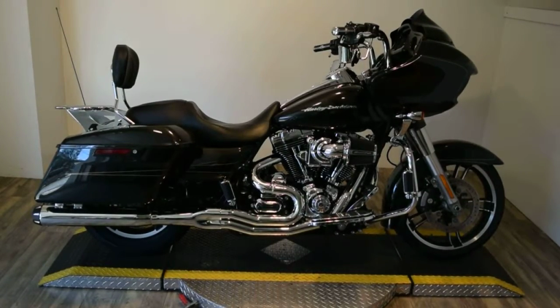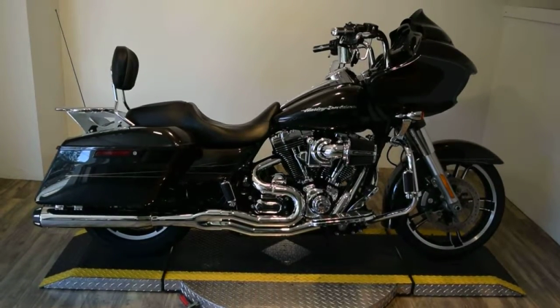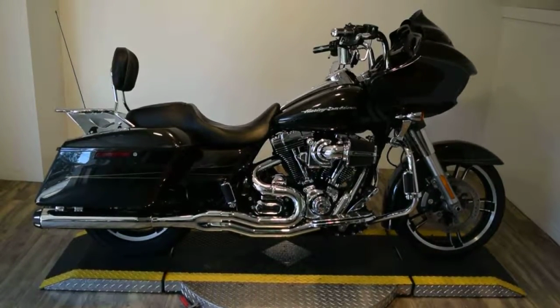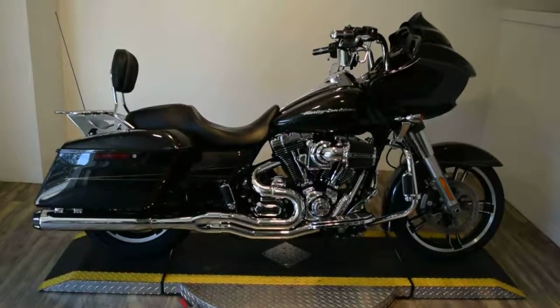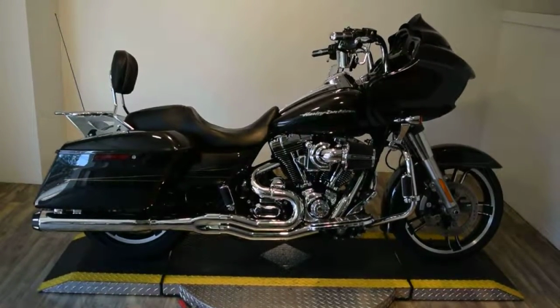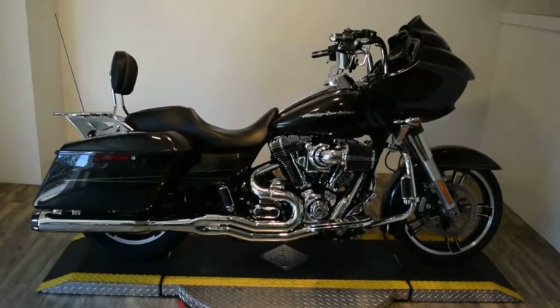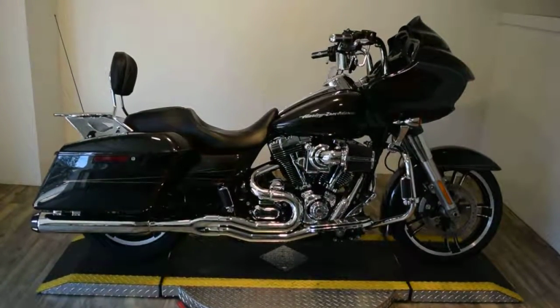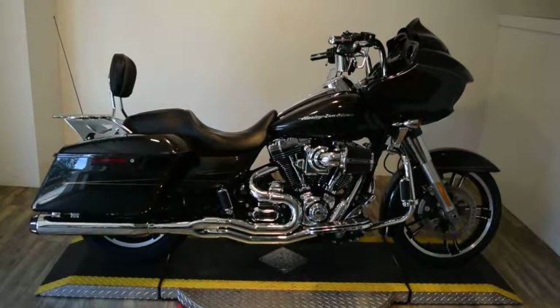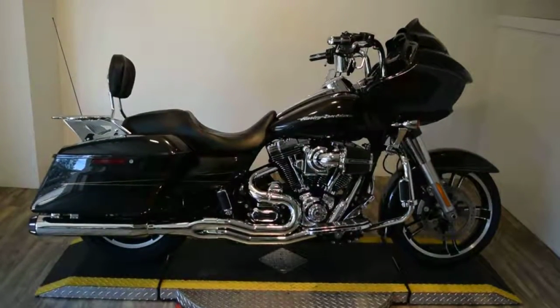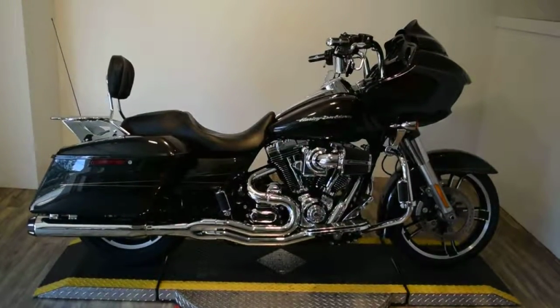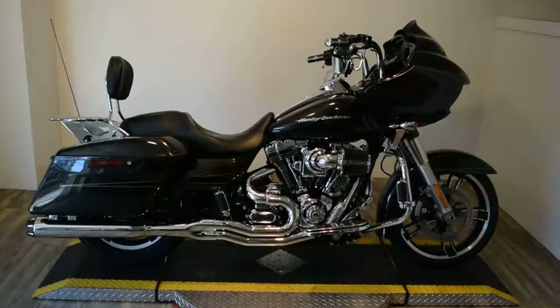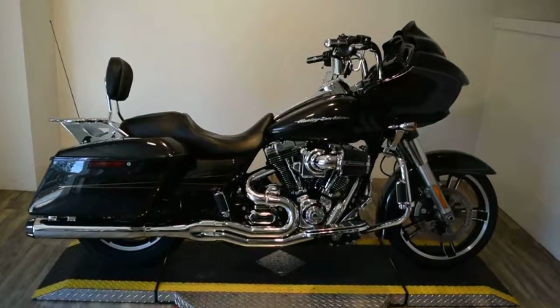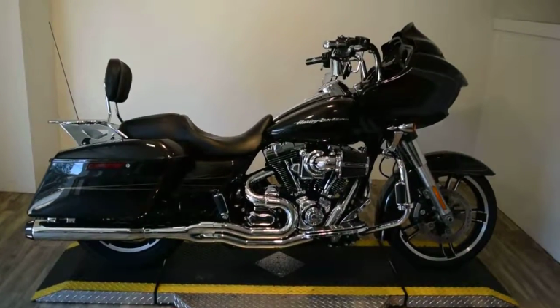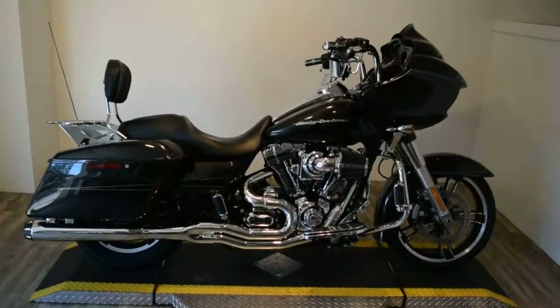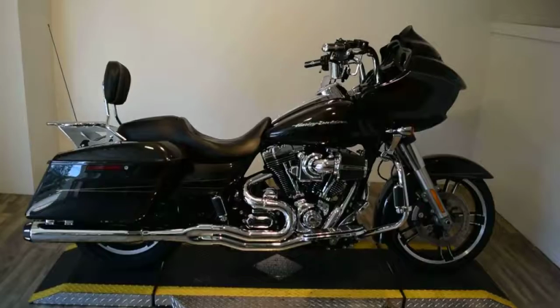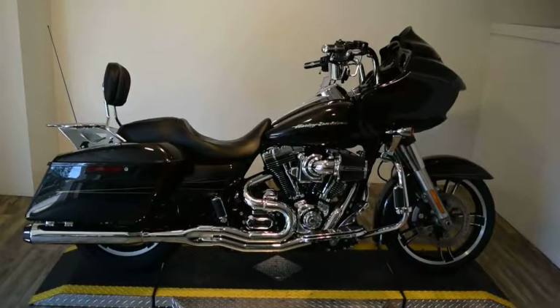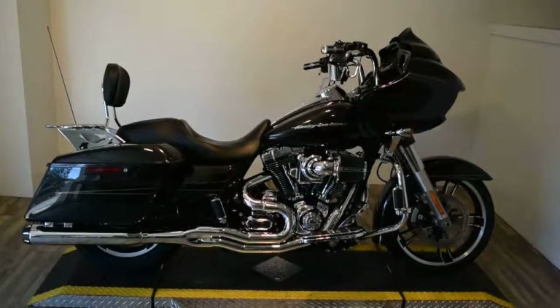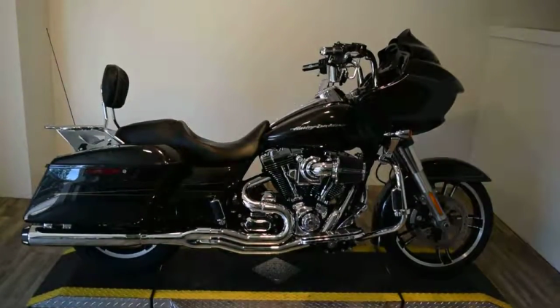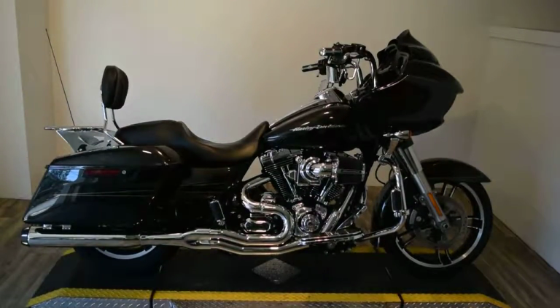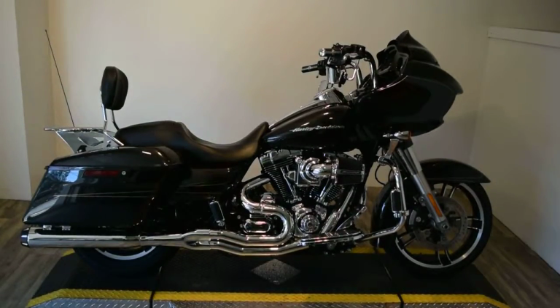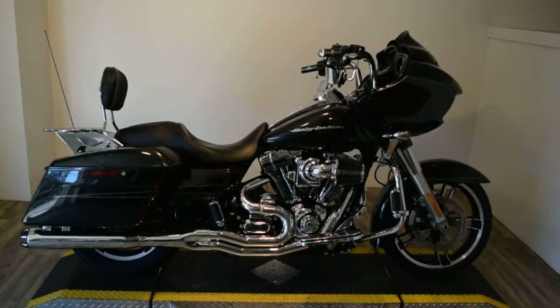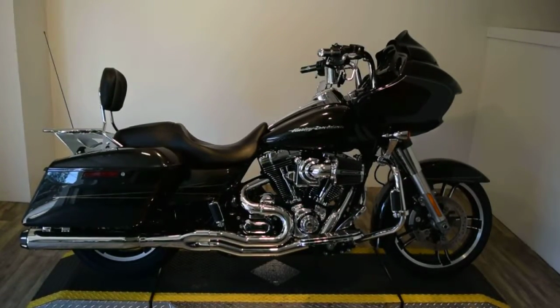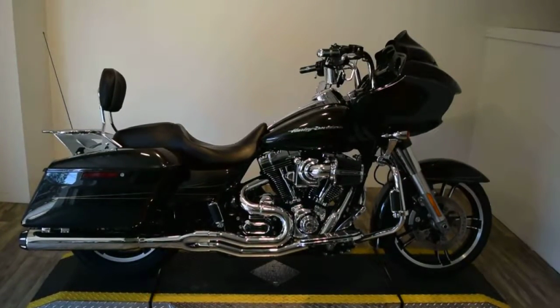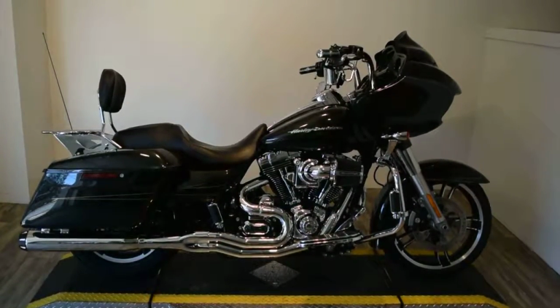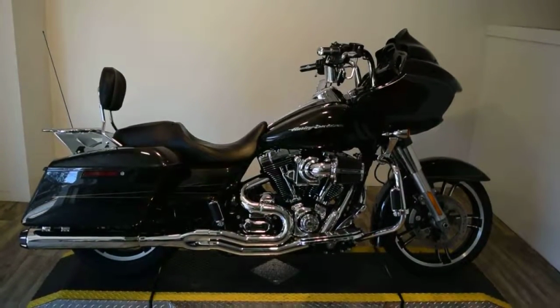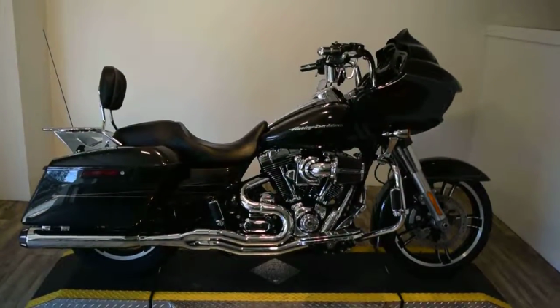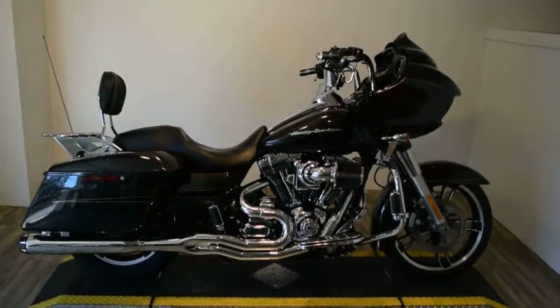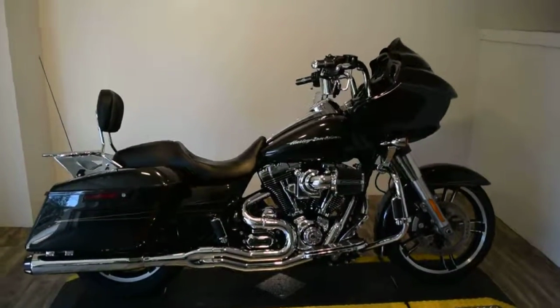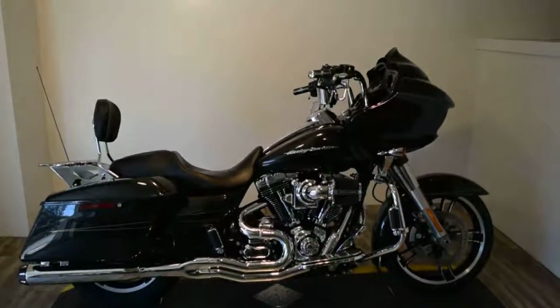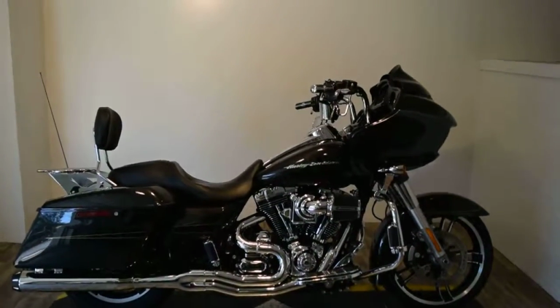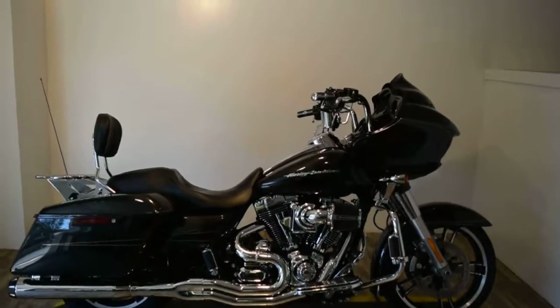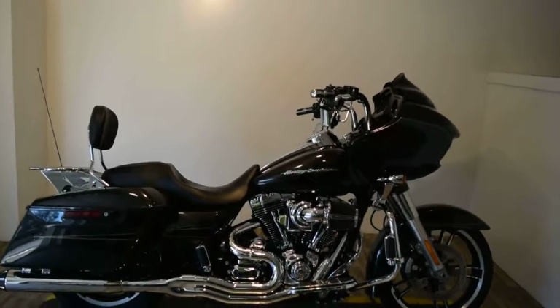Monster Power Sports is offering this 2016 Harley-Davidson Road Glide Special. This bike has a ton of extras on it.